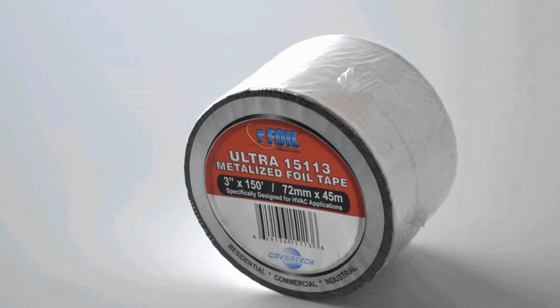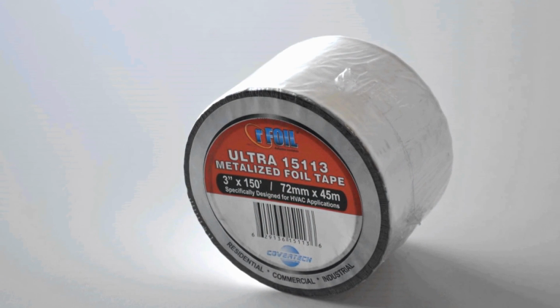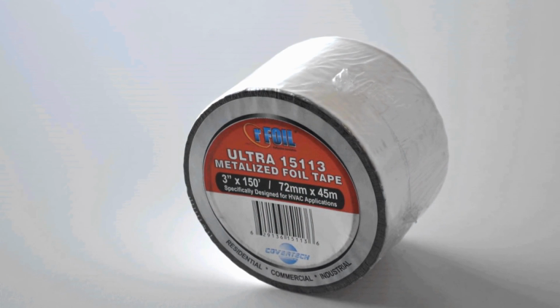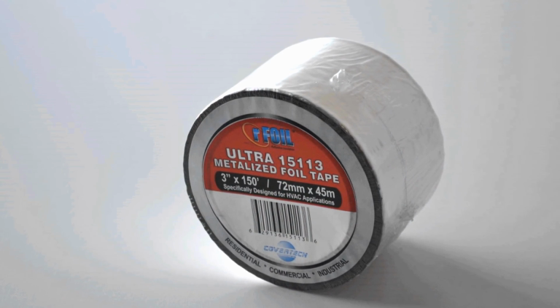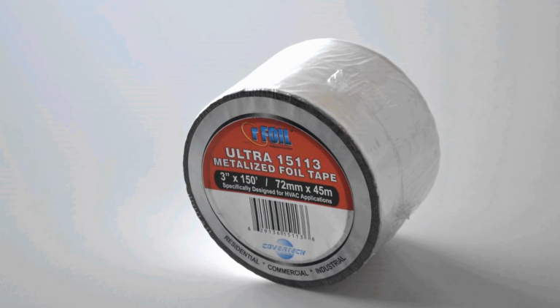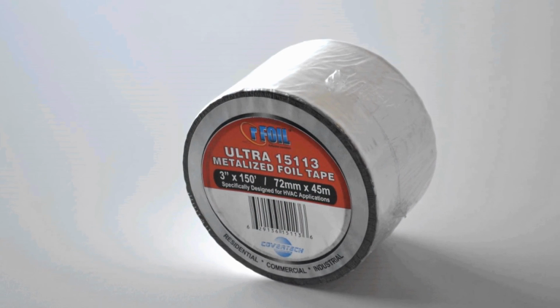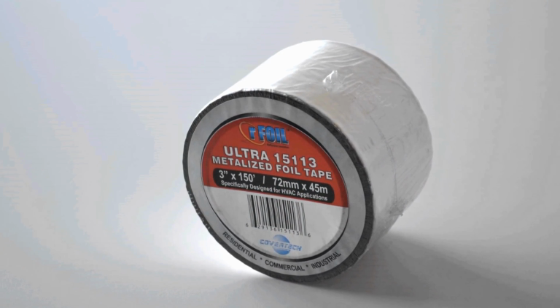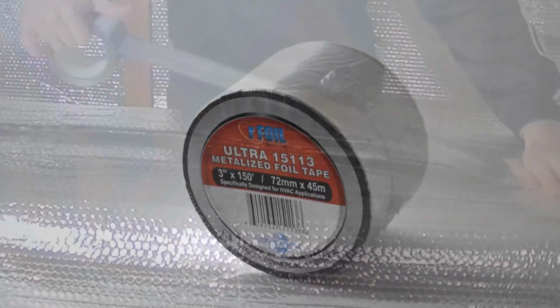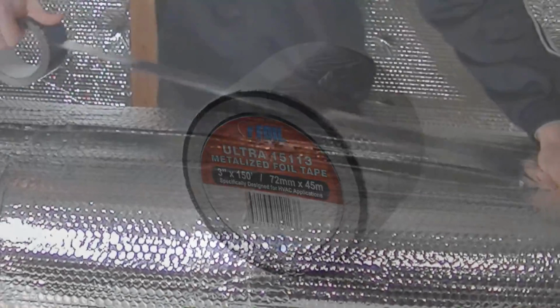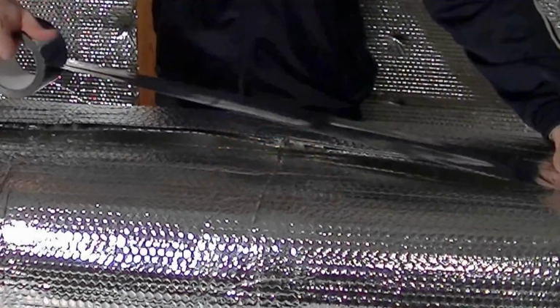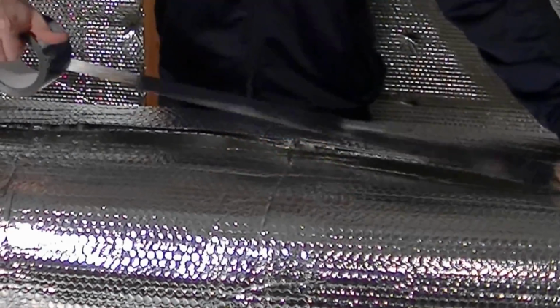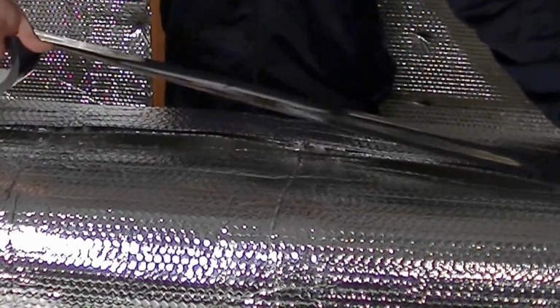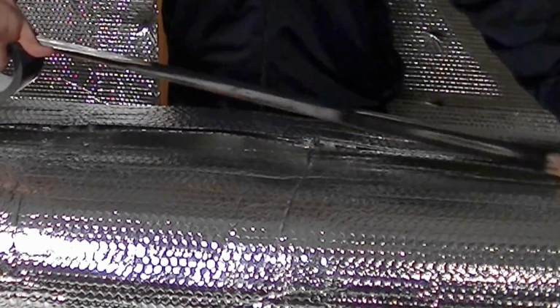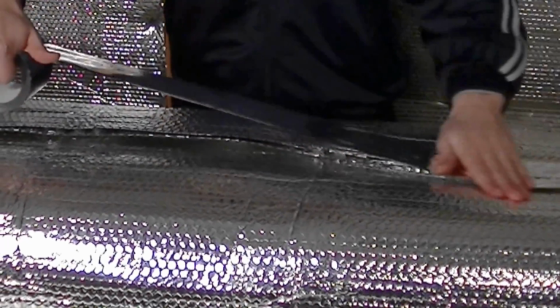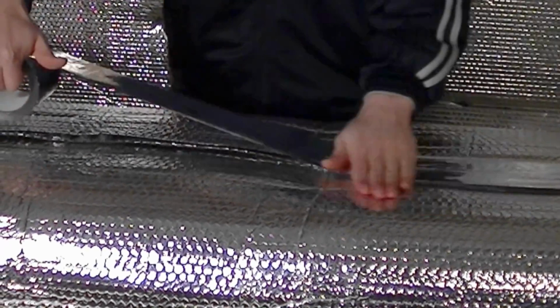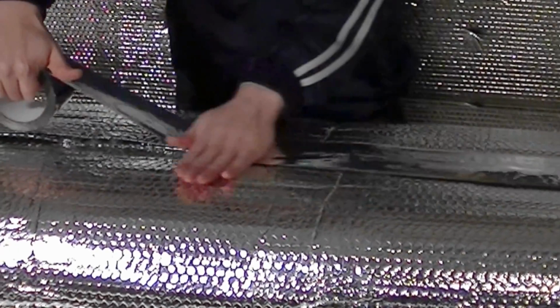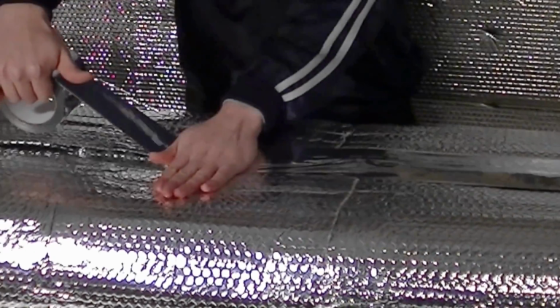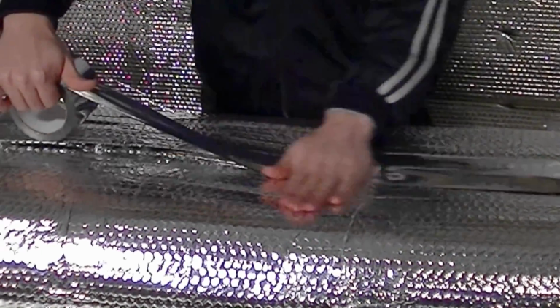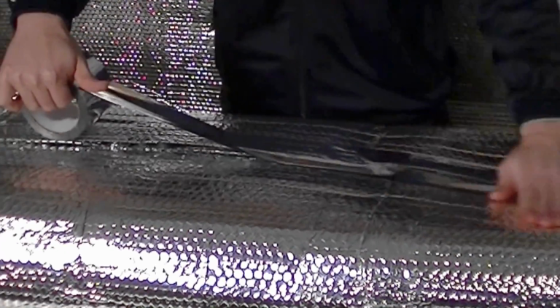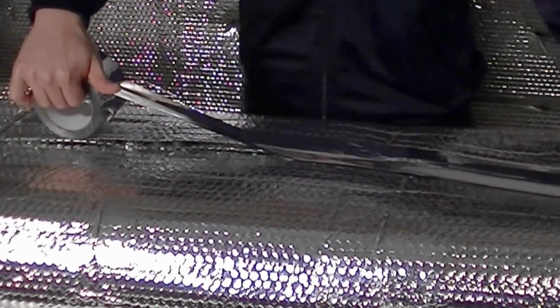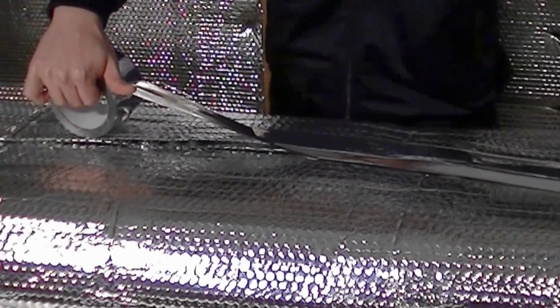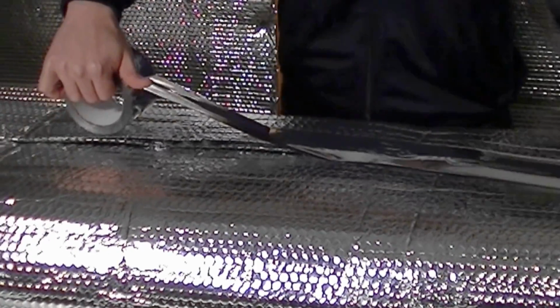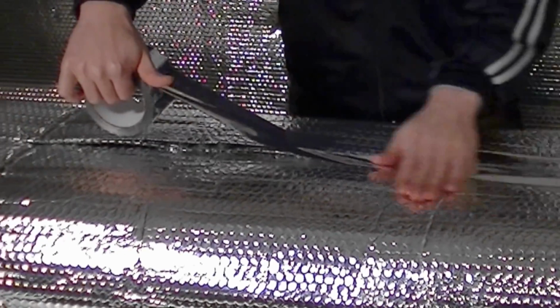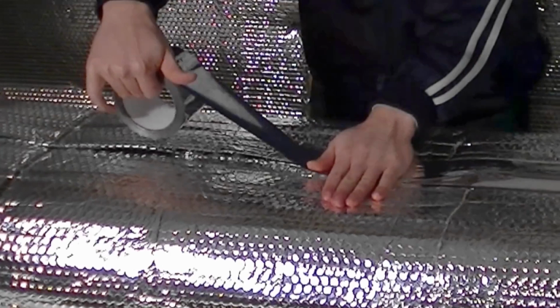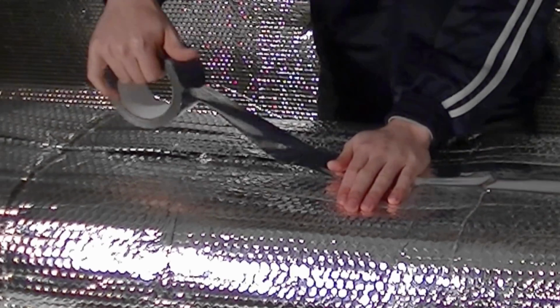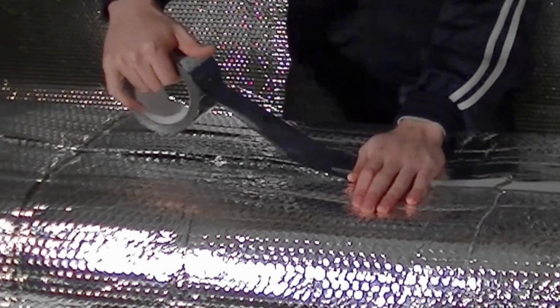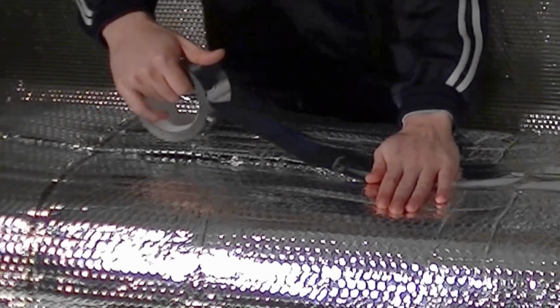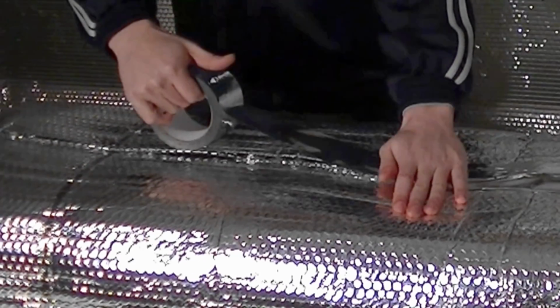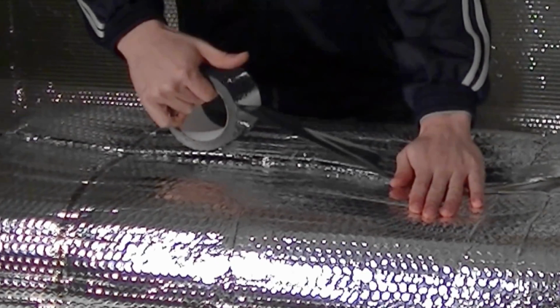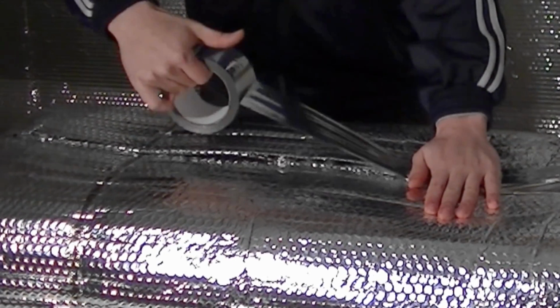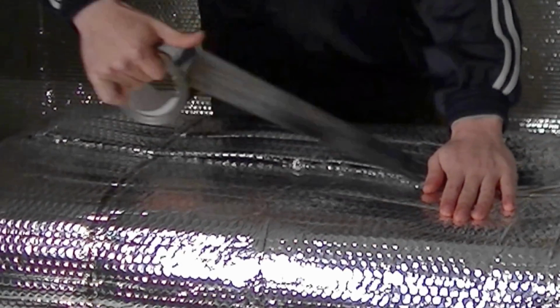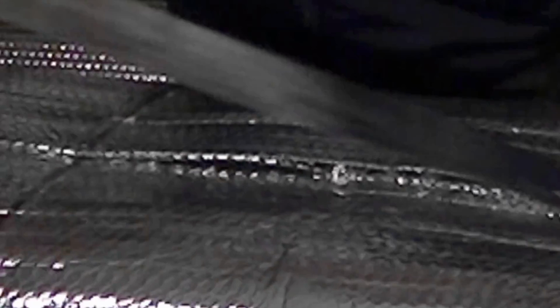When sealing the seam, always use Arfoil HVAC metalized tape, as it is specifically formulated to adhere to the specially coated reflective surface of Arfoil insulation.